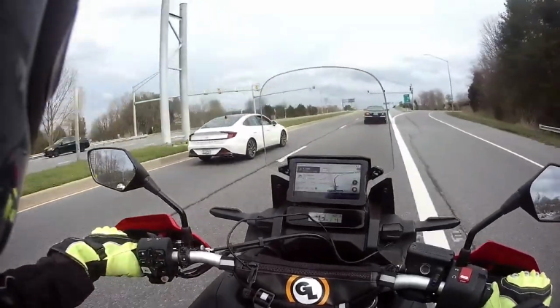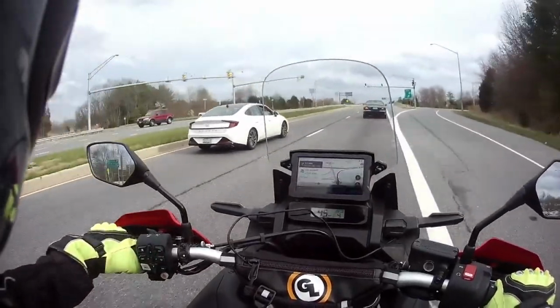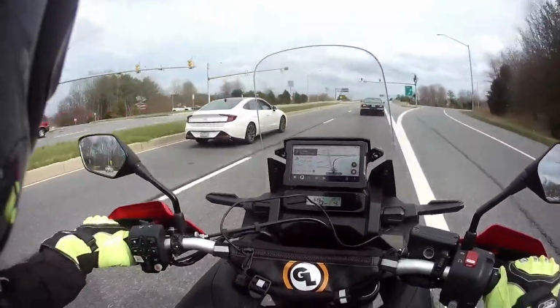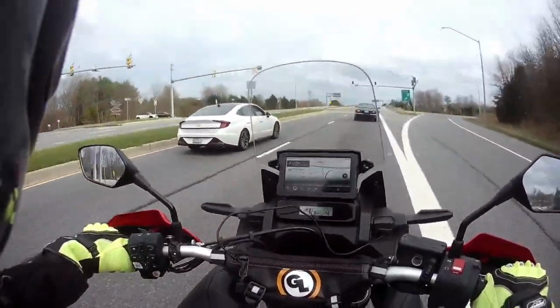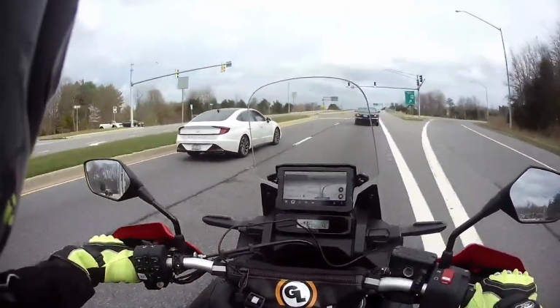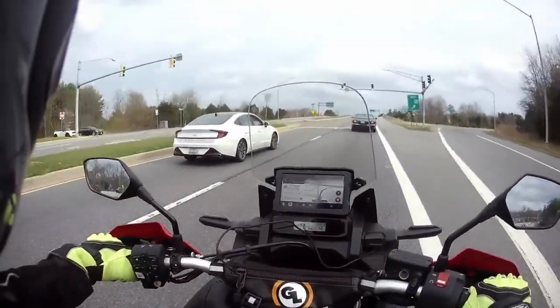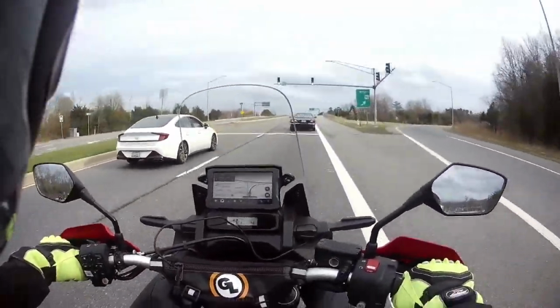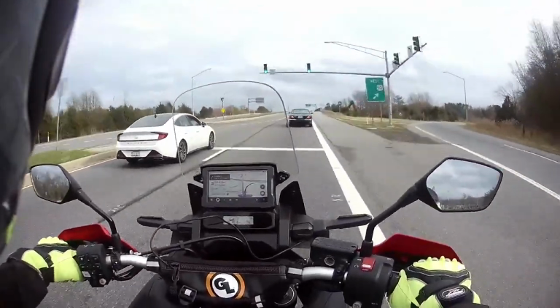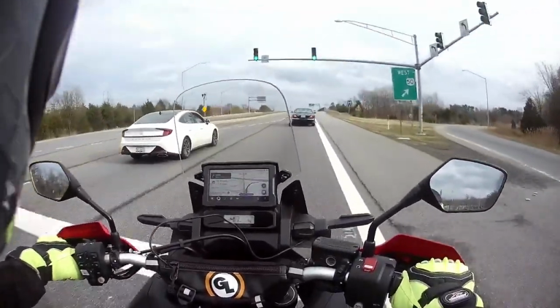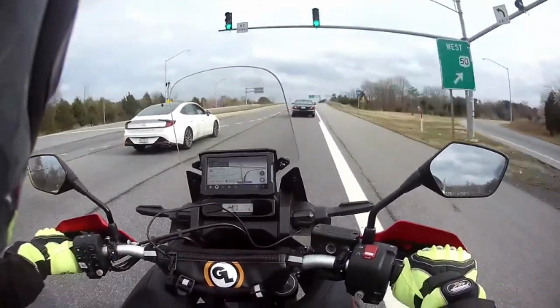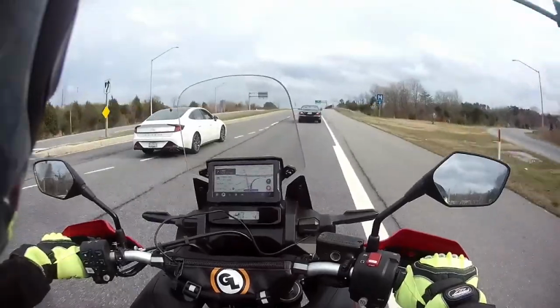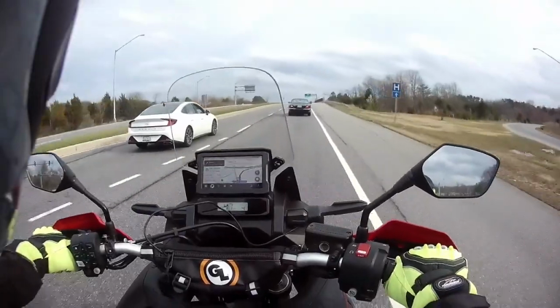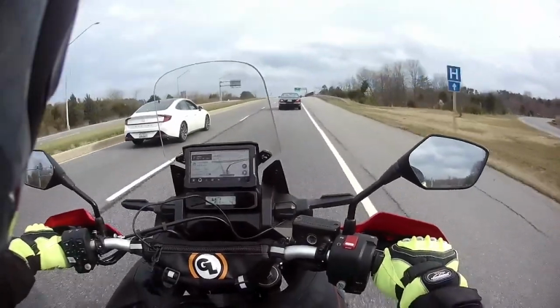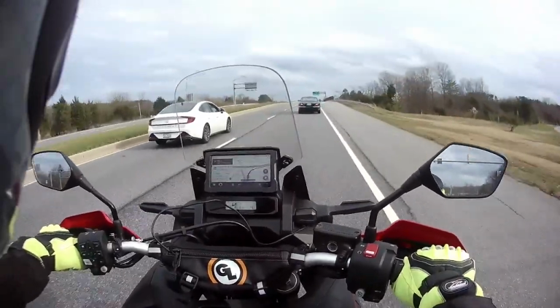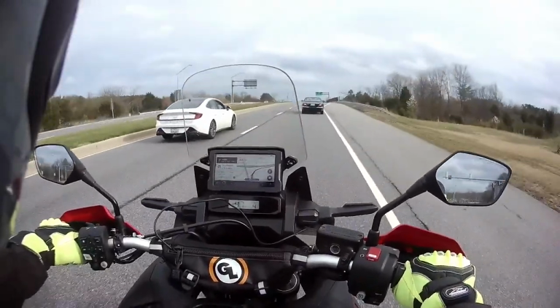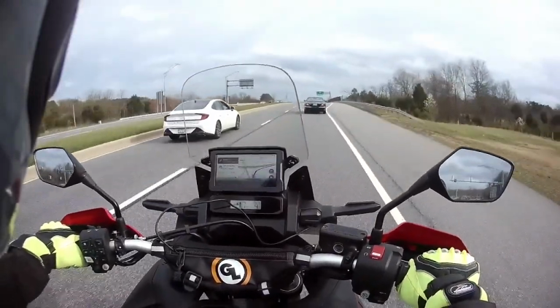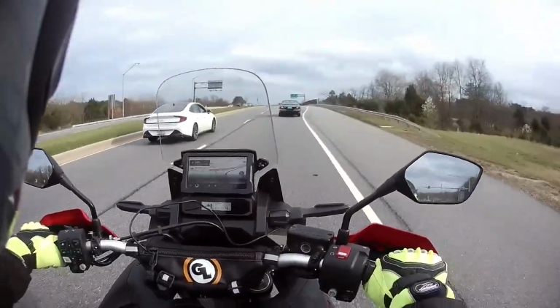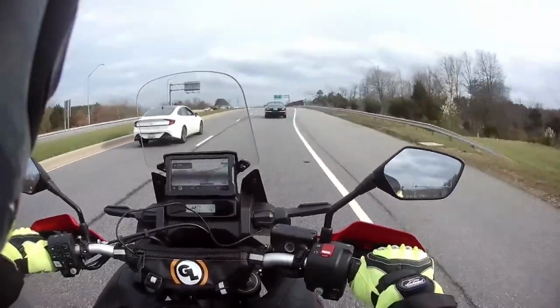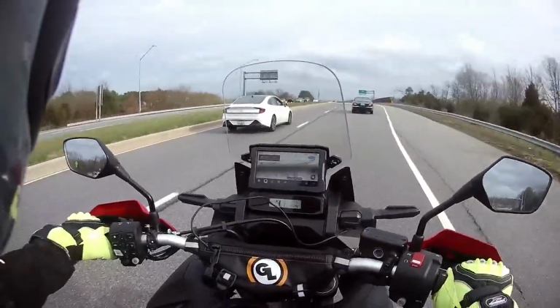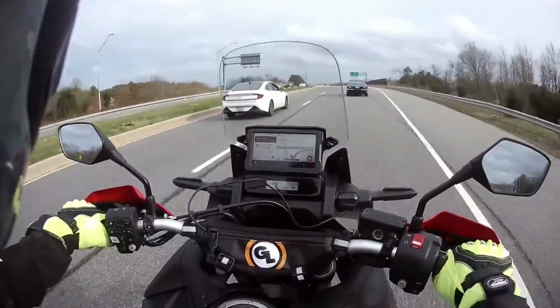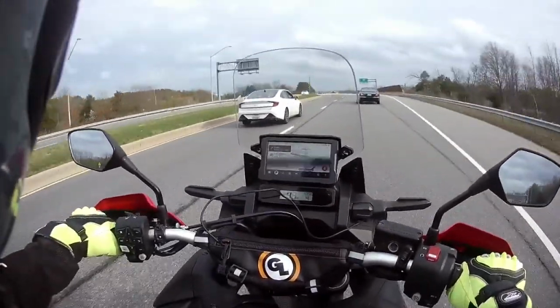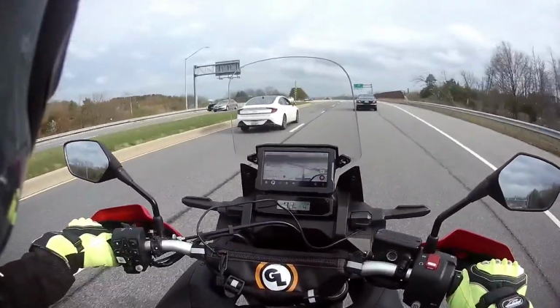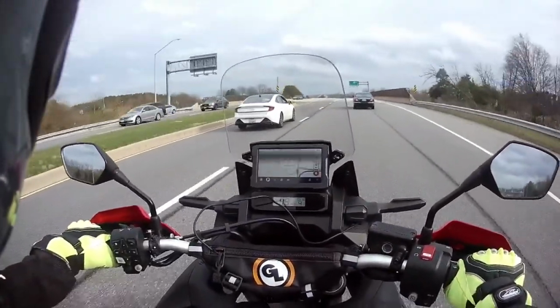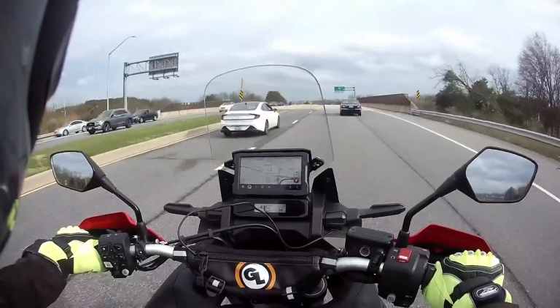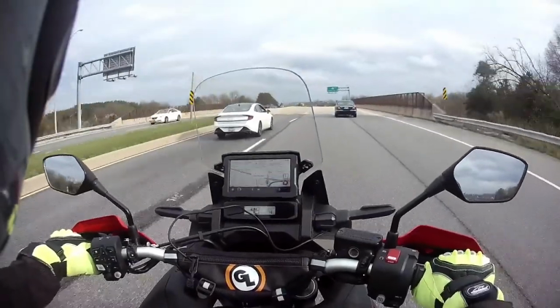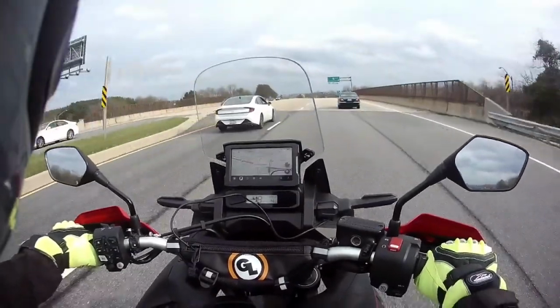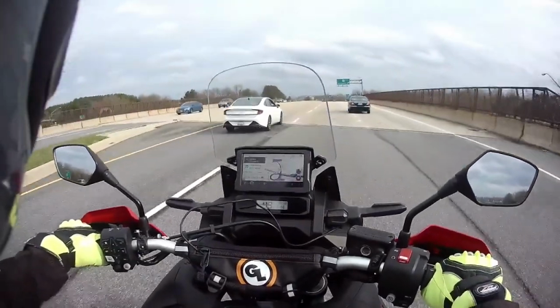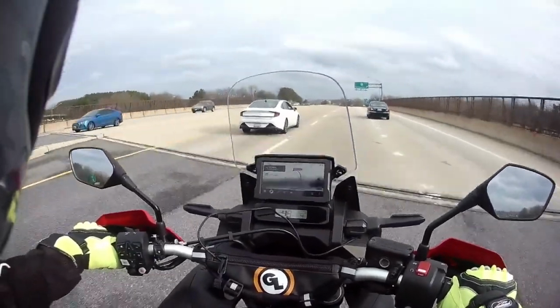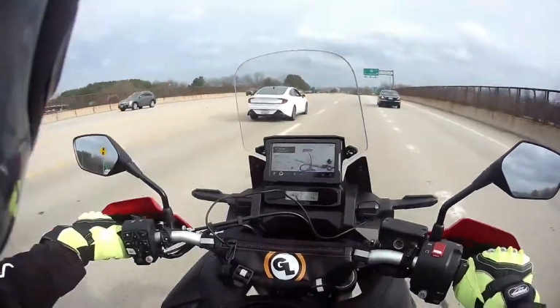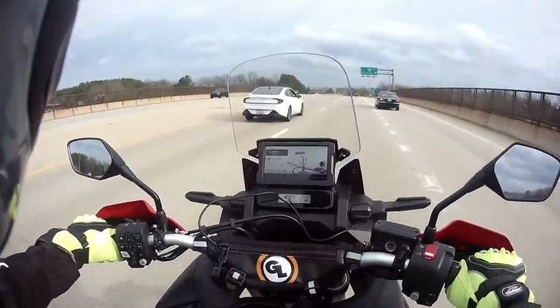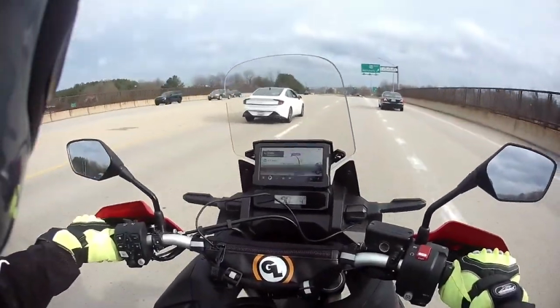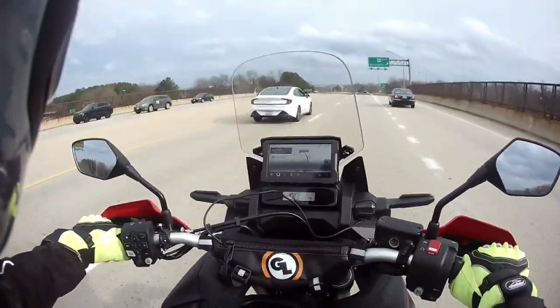Tour mode is for the highway, so like when I'm down there on US-50, I definitely want to be in touring mode — those folks are flying. Traffic is averaging about 80 to 85 miles per hour down there.